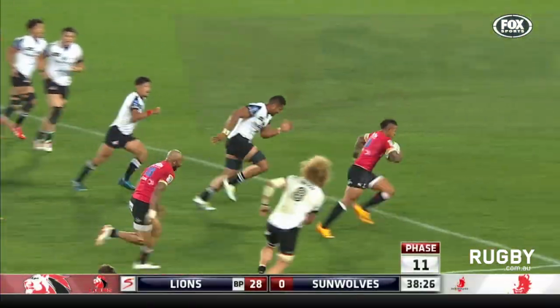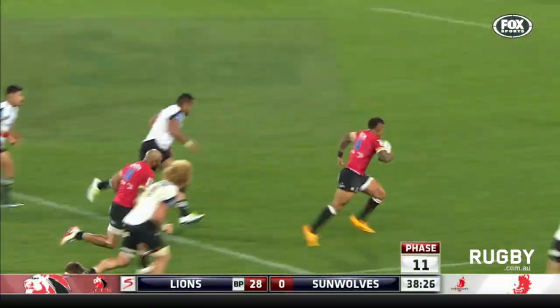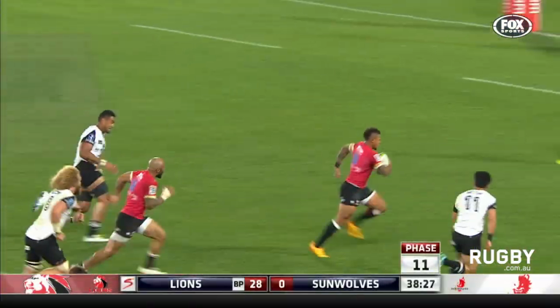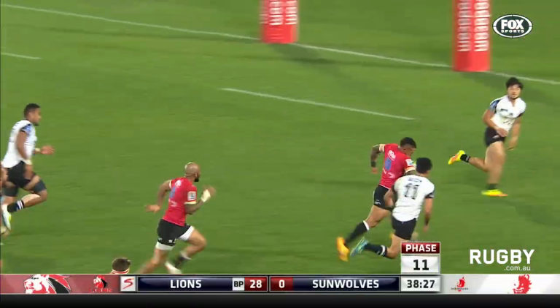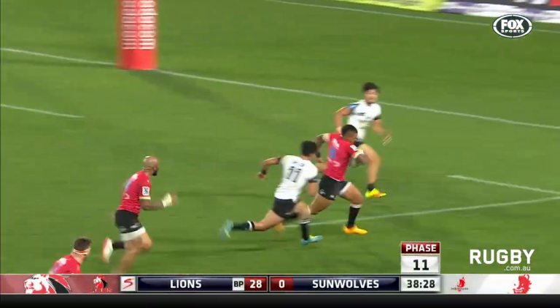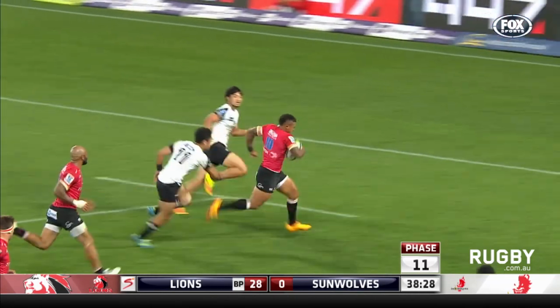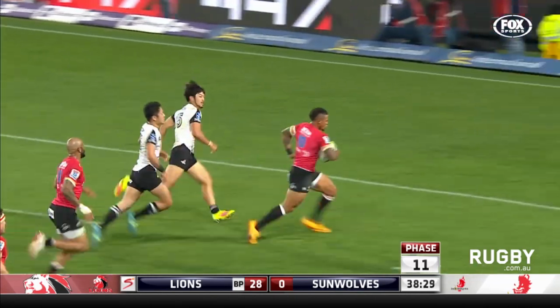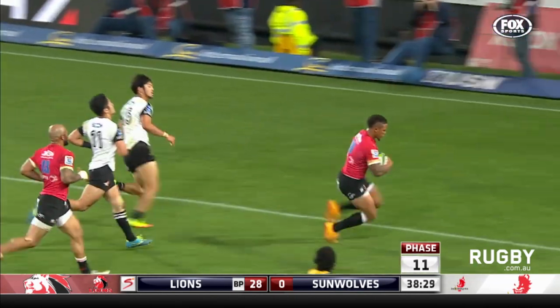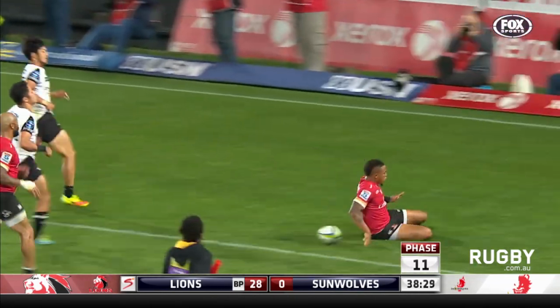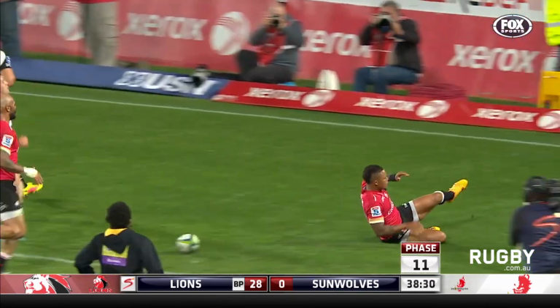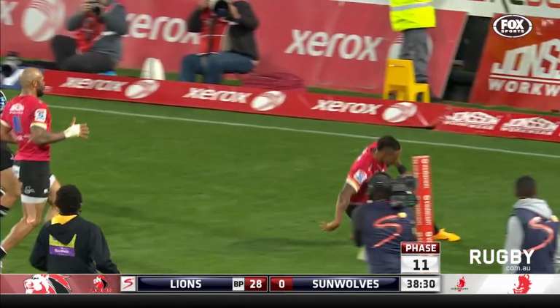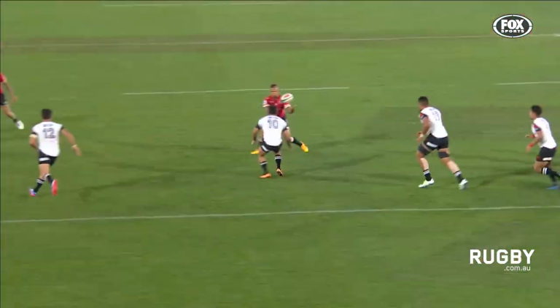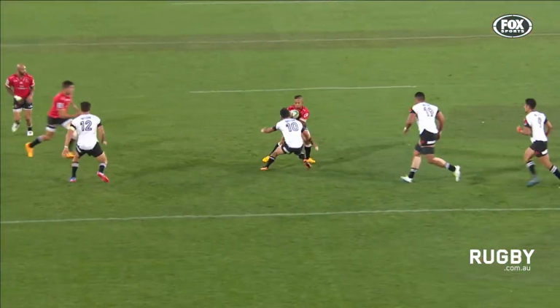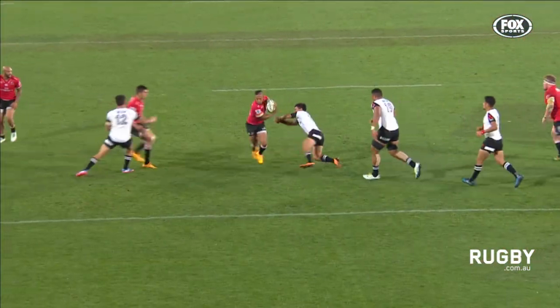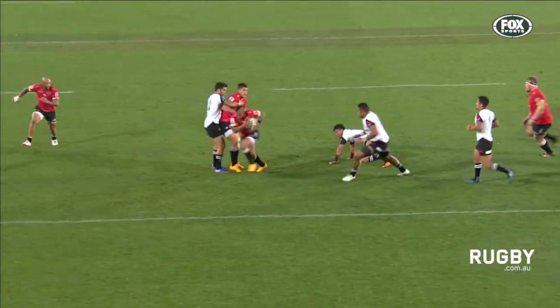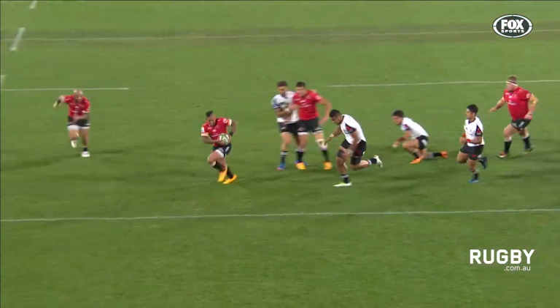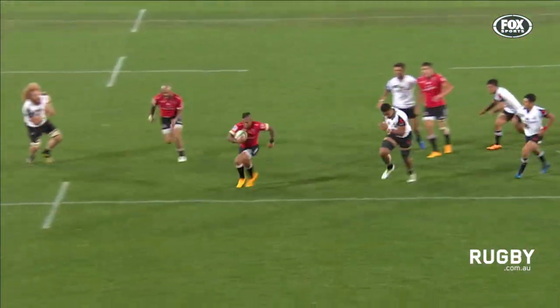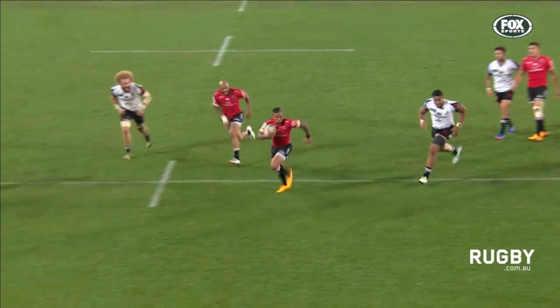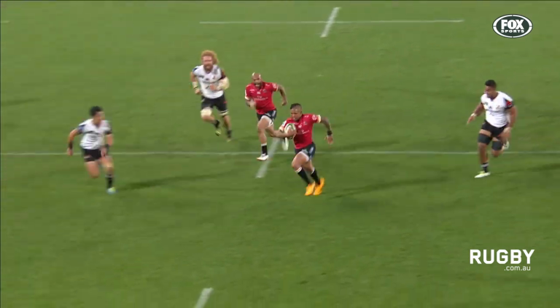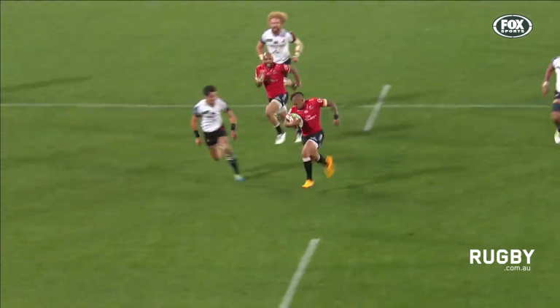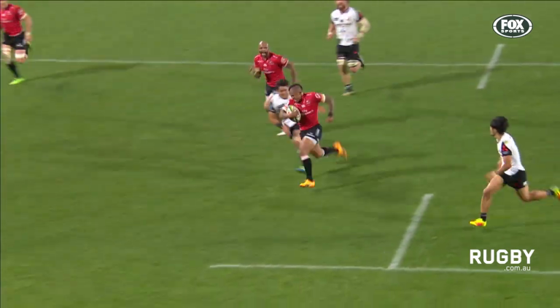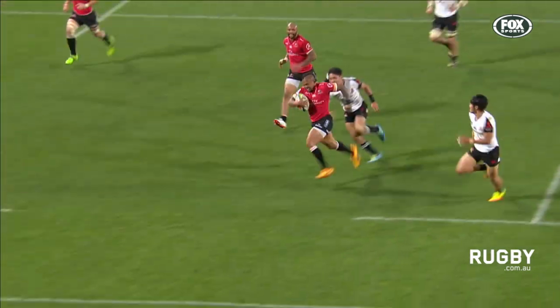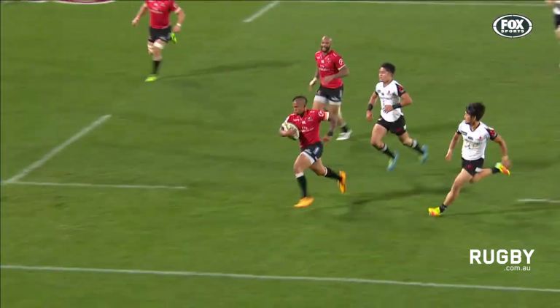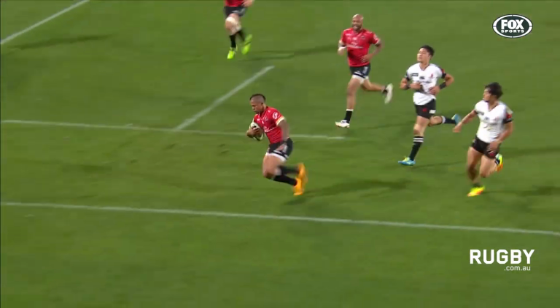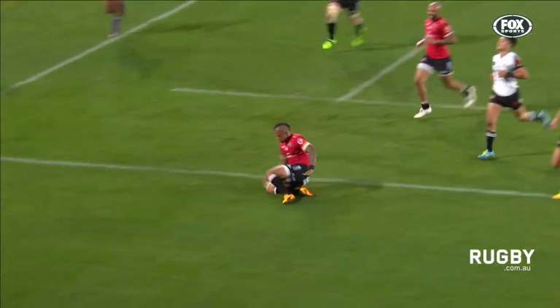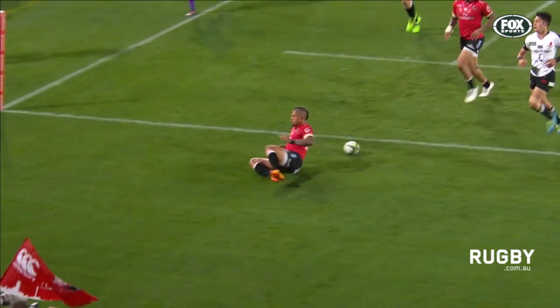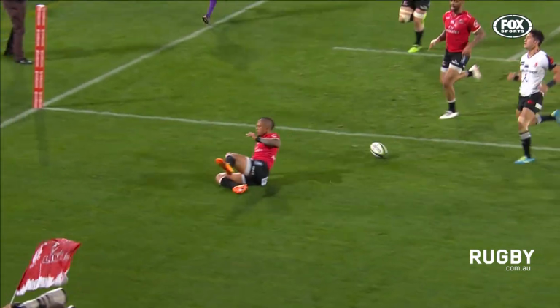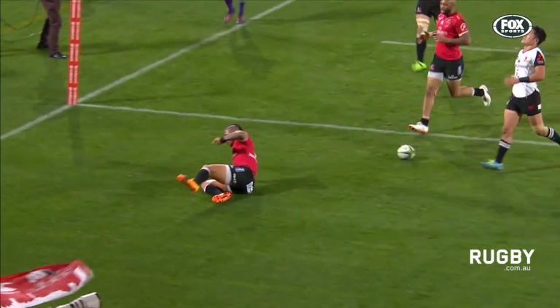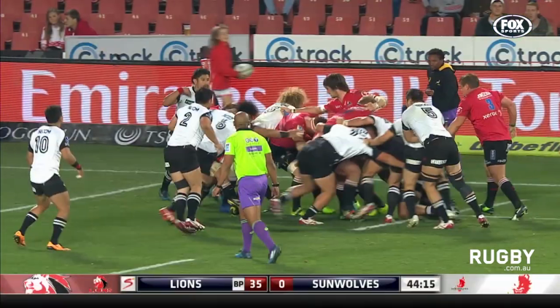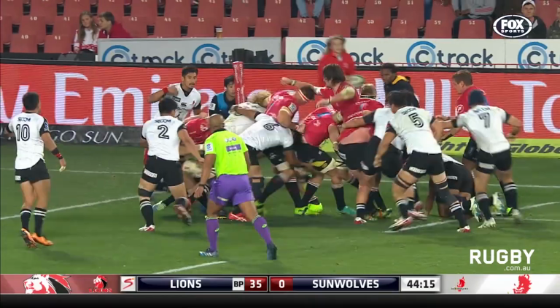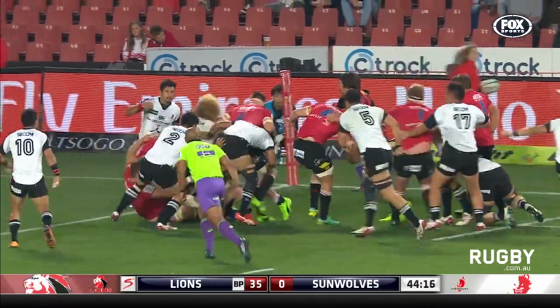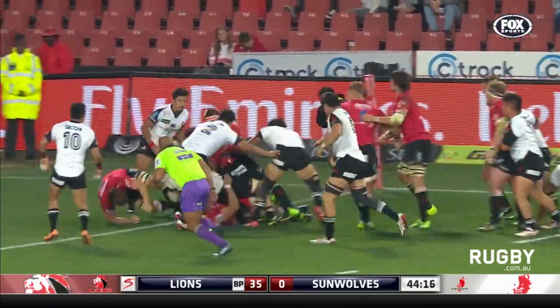Yankees finds some space, and Elton Yankees canters in. He got his first test try in the second test against France in Durban, and now he's got his third of this season. Have to keep it moving now.